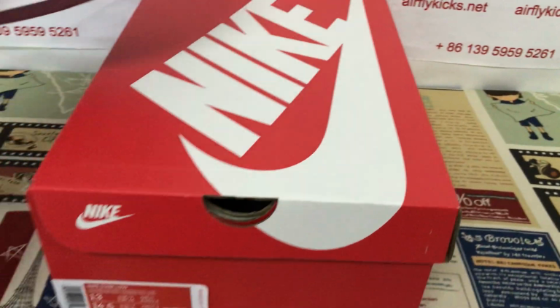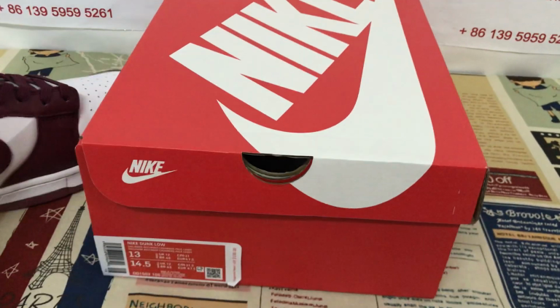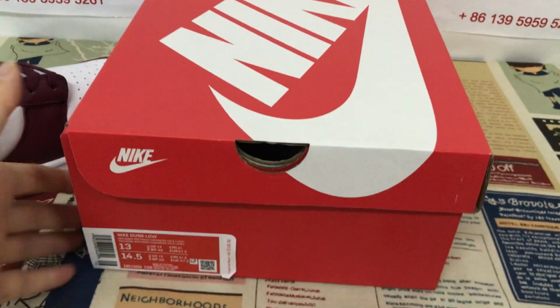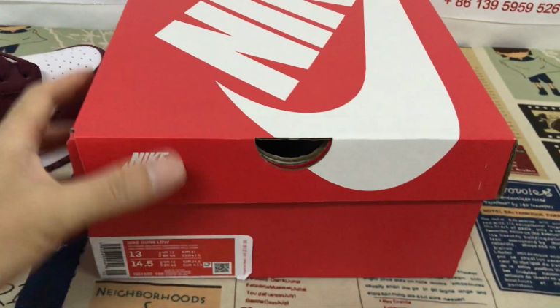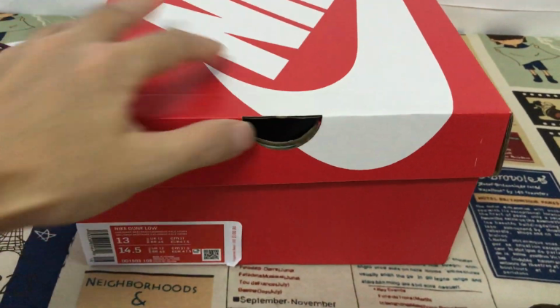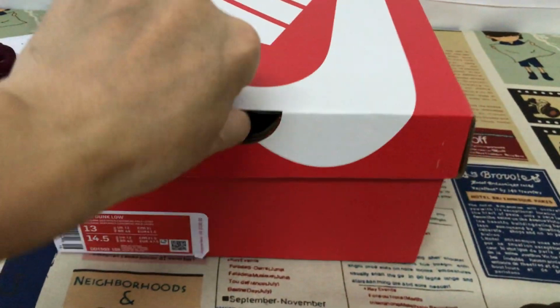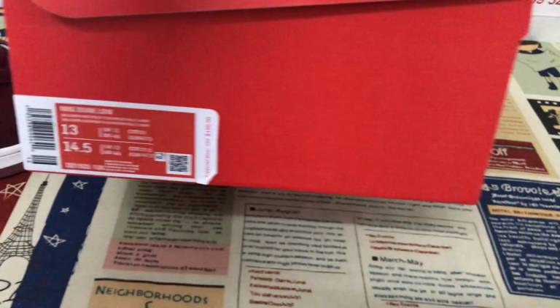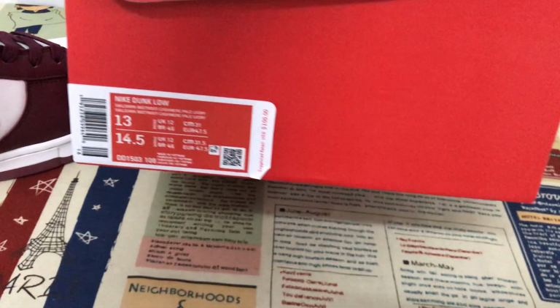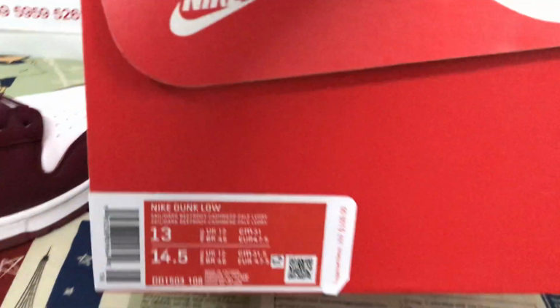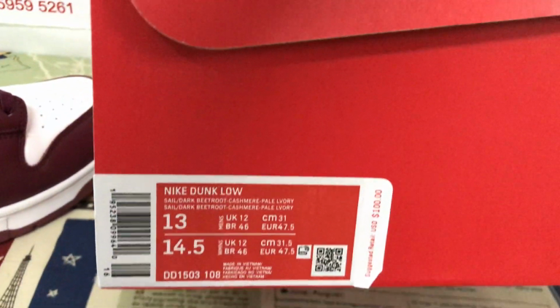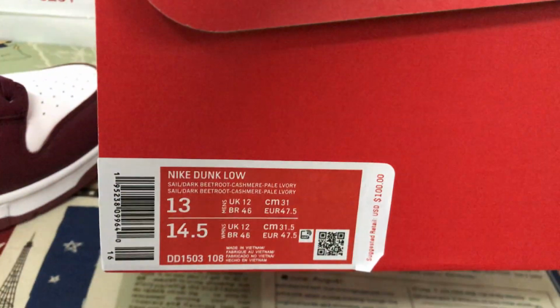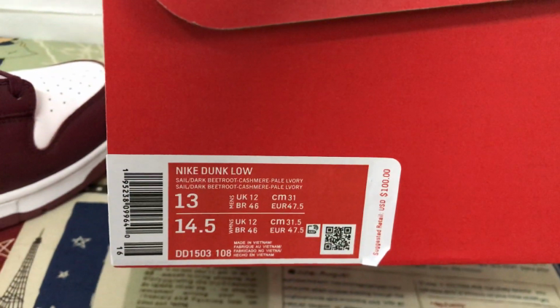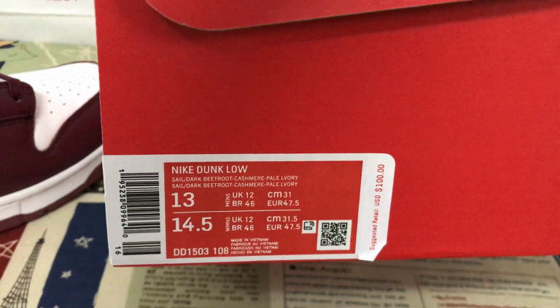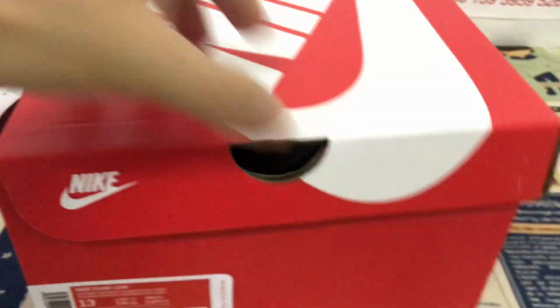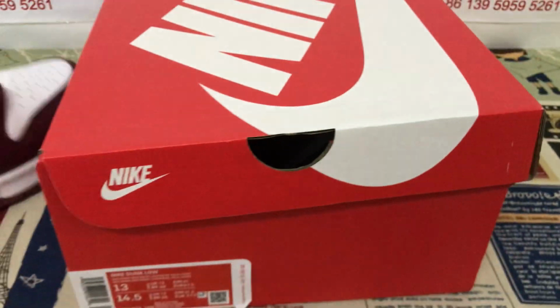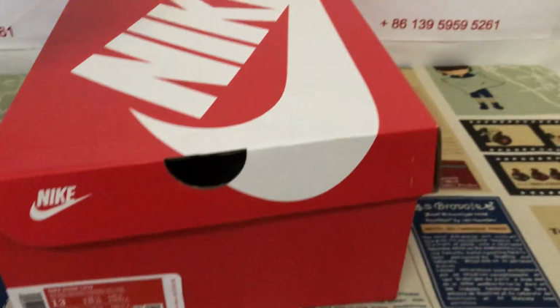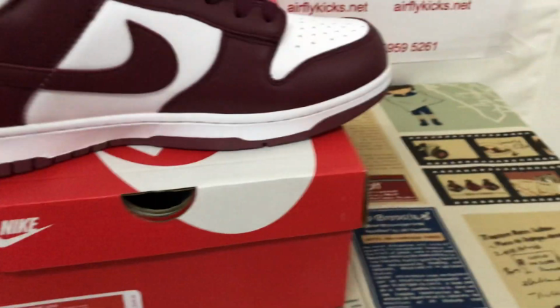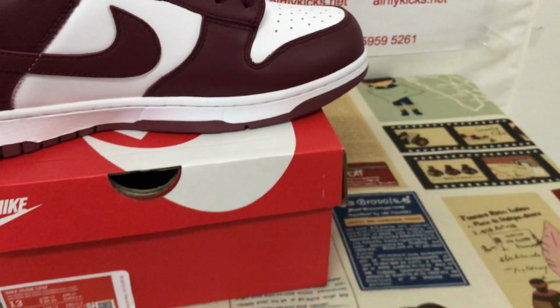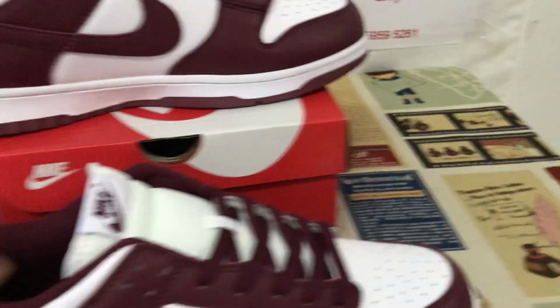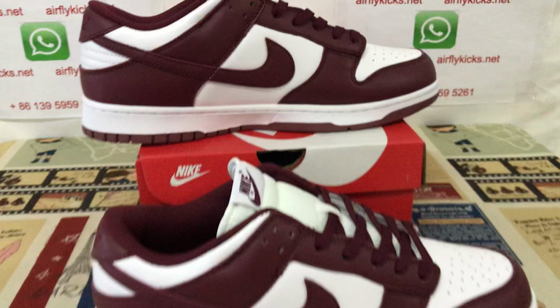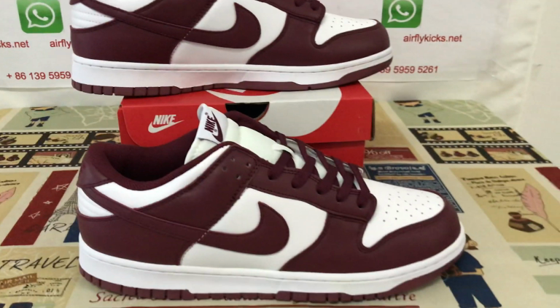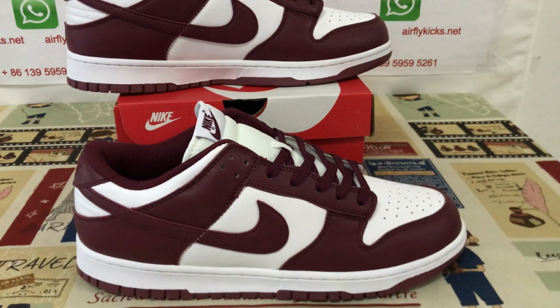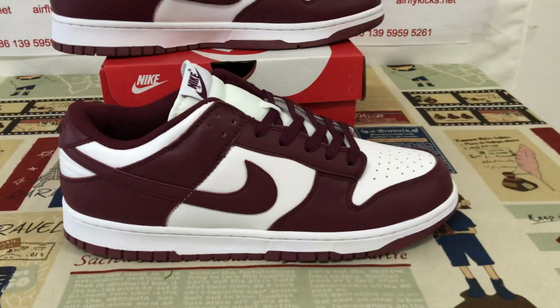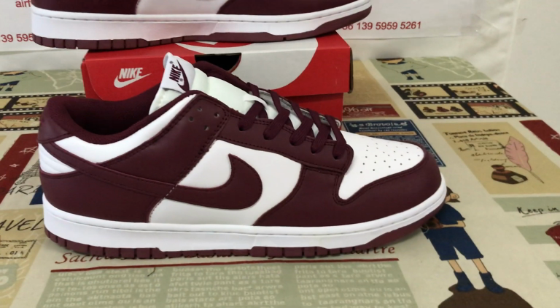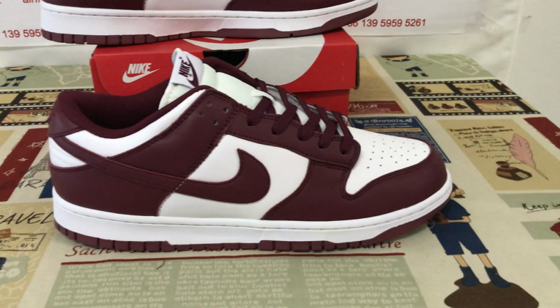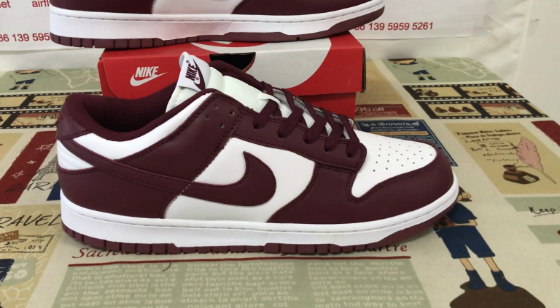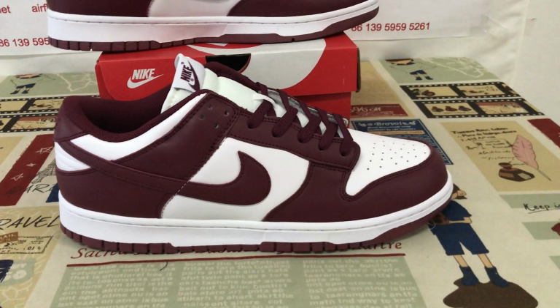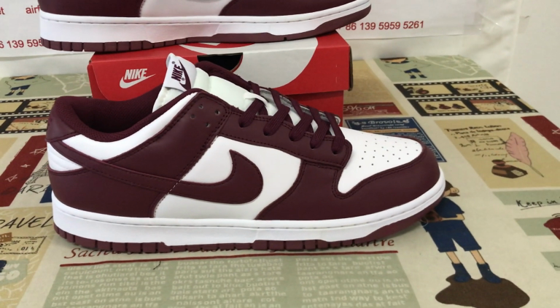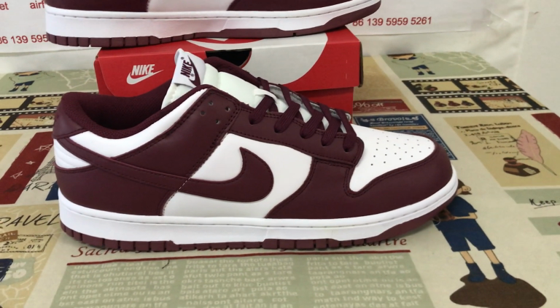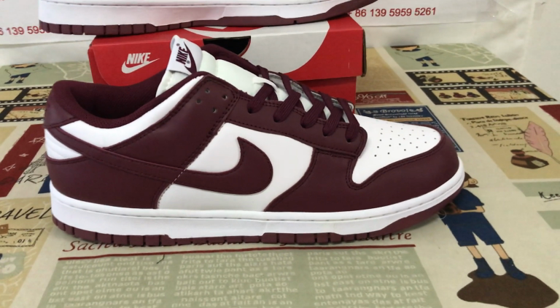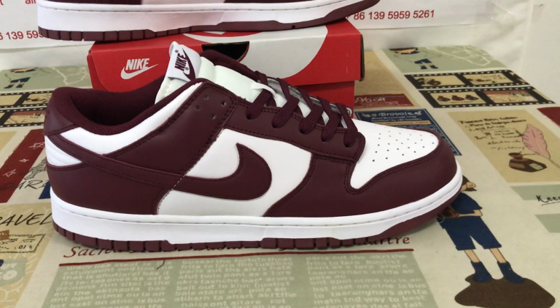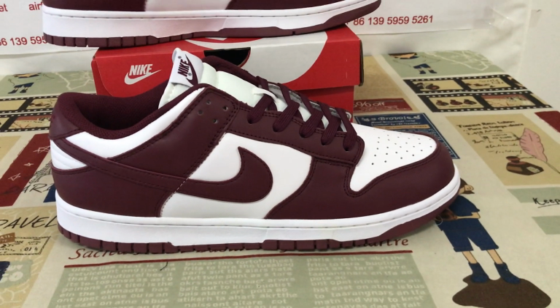Here's the shoe box, box label — that's size 13. You can see the shoes look perfect.